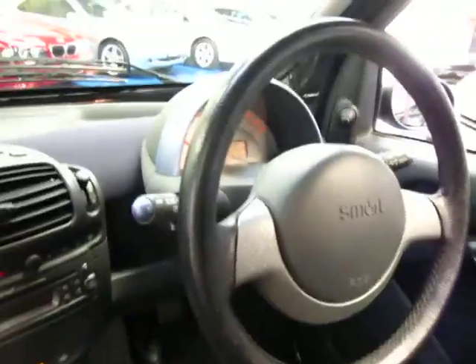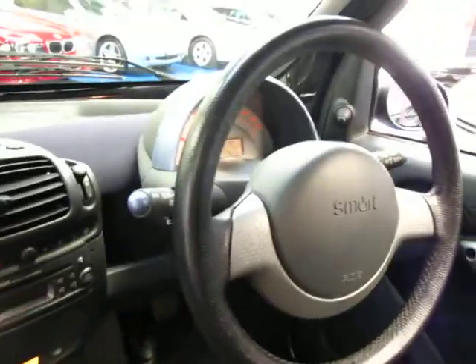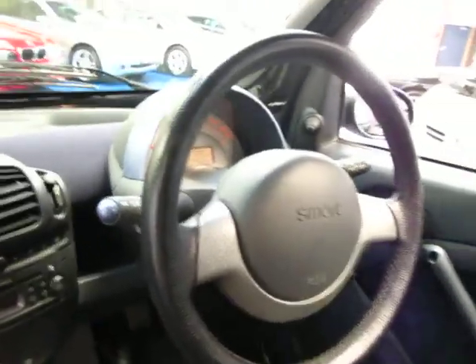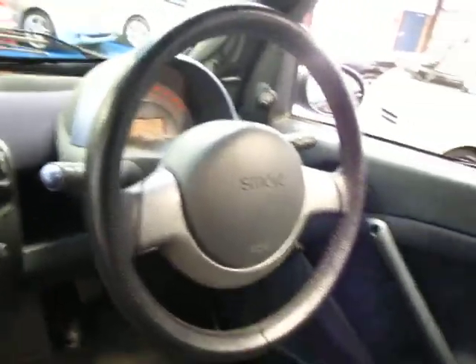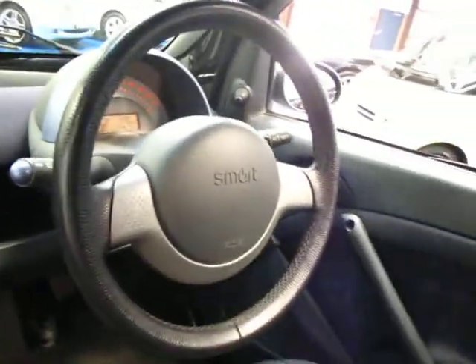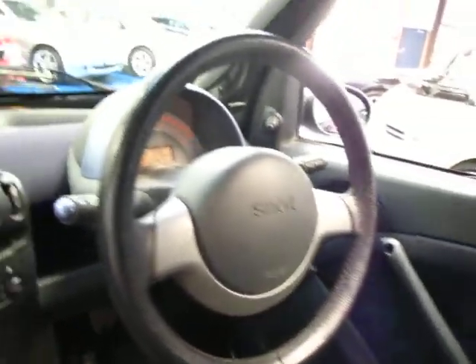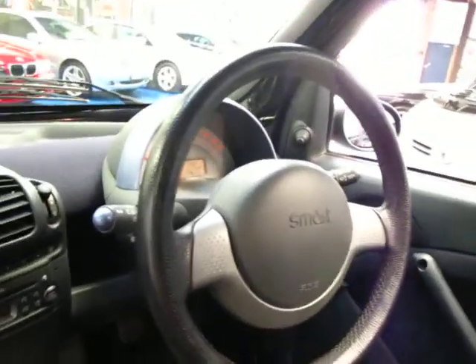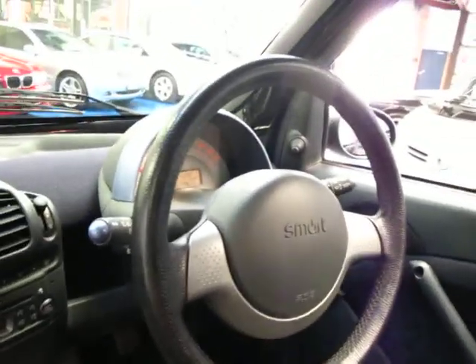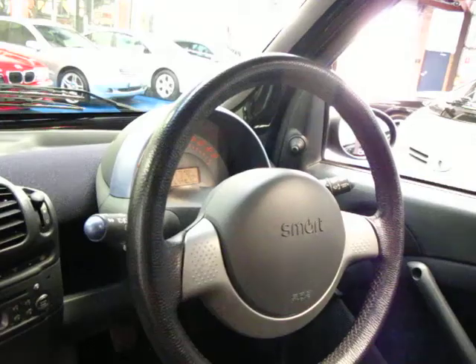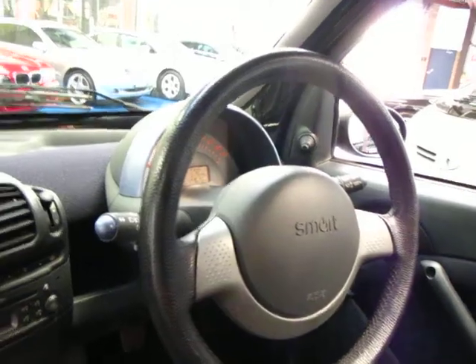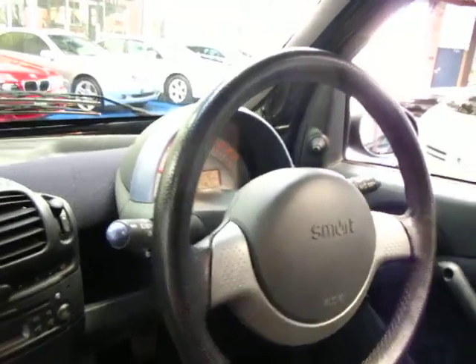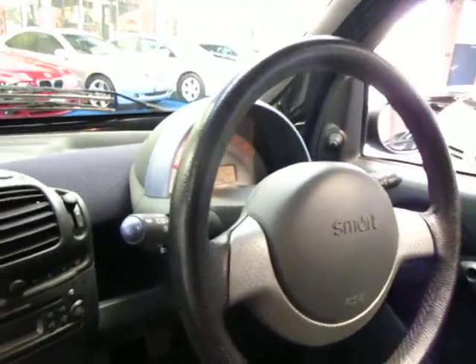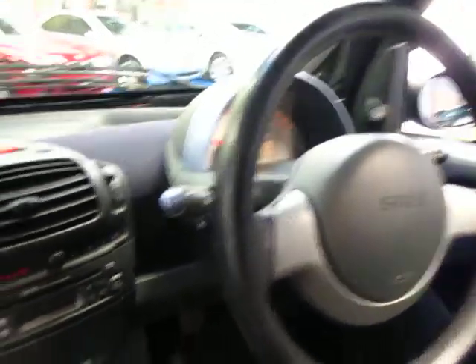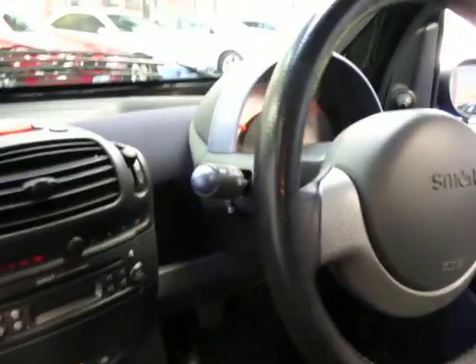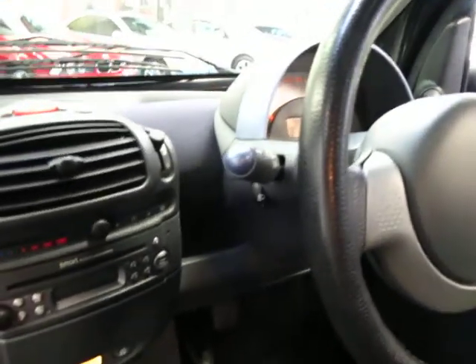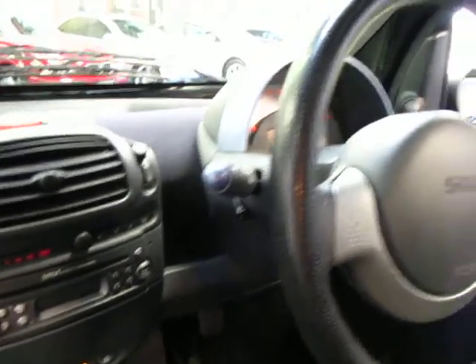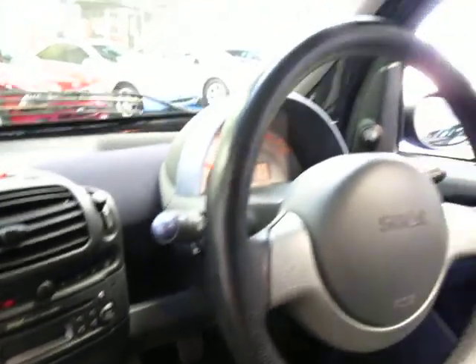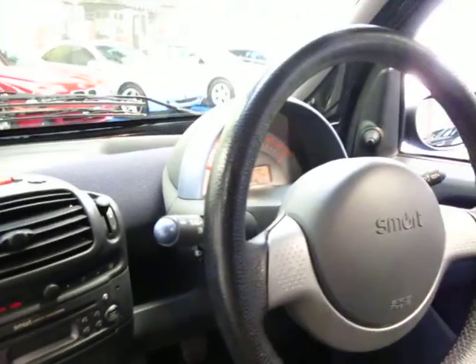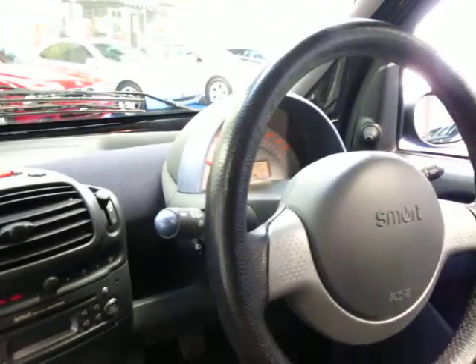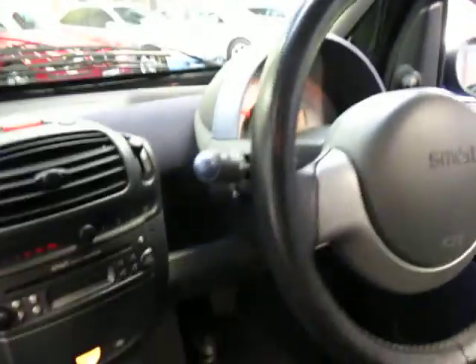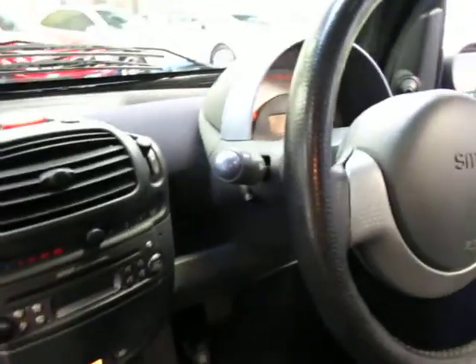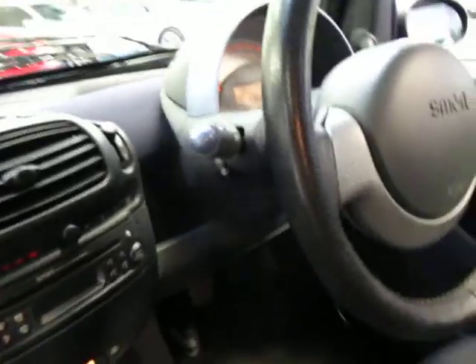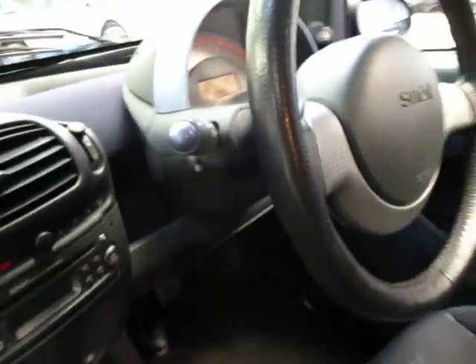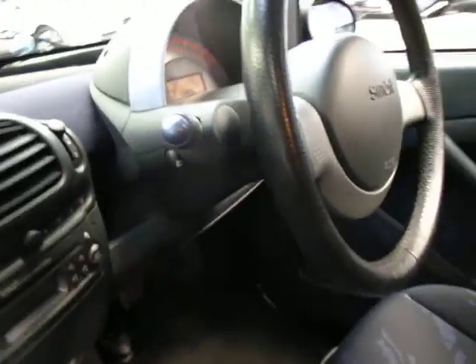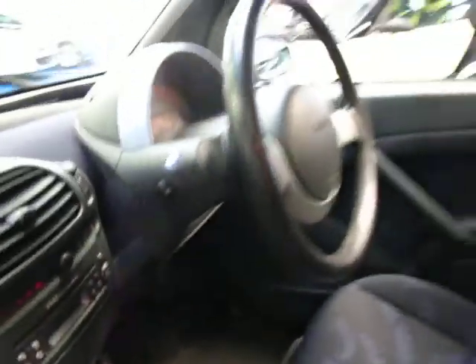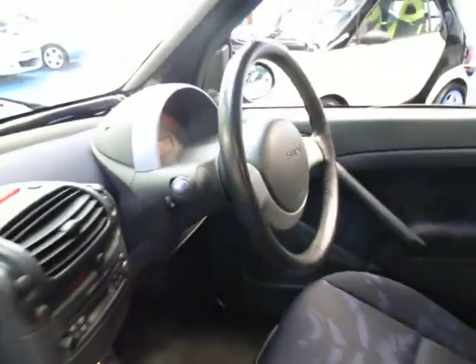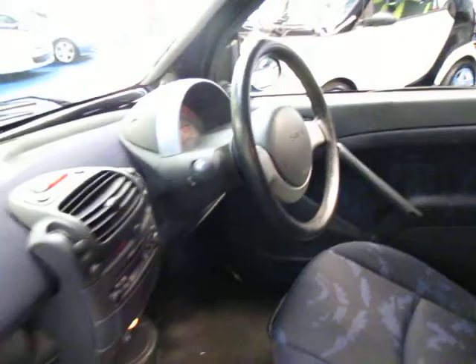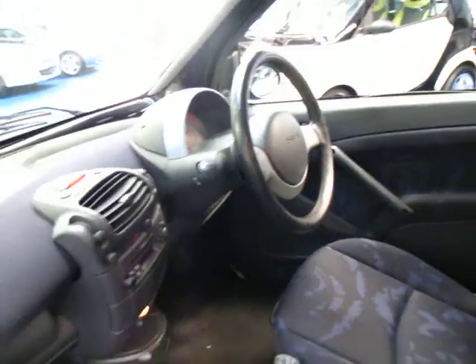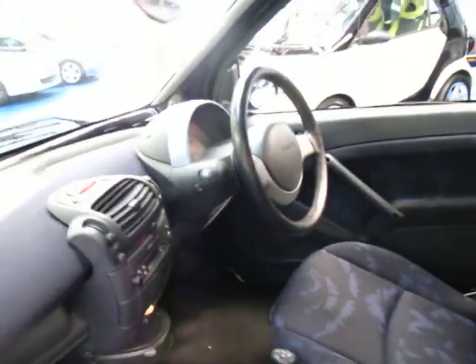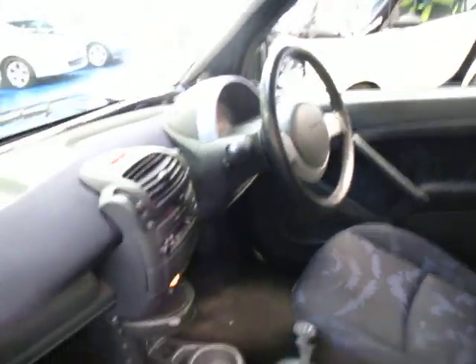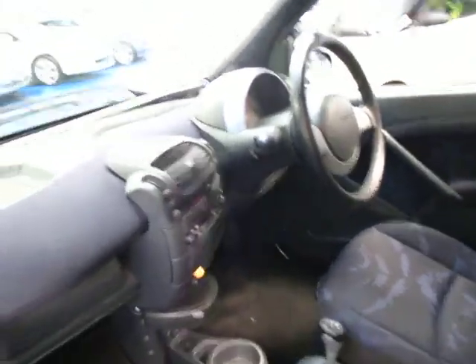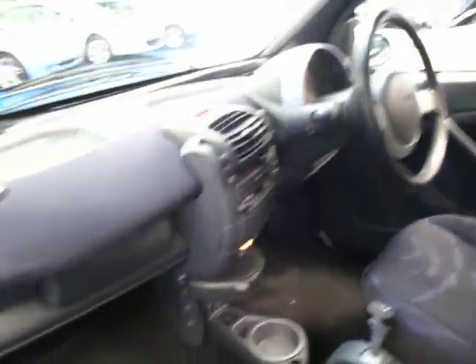I have driven it and it drives very, very well indeed. Everything works. The air conditioning is ice cold and the gearbox has a very smooth gear change.